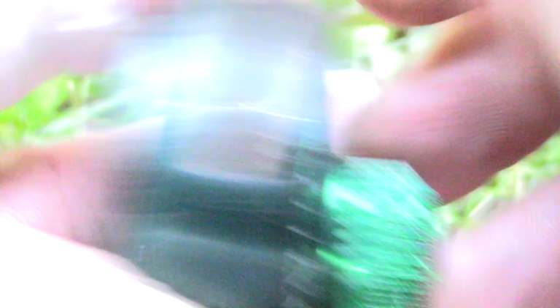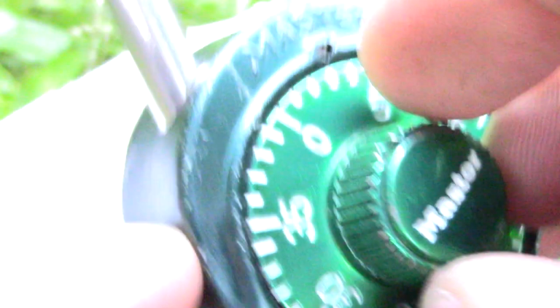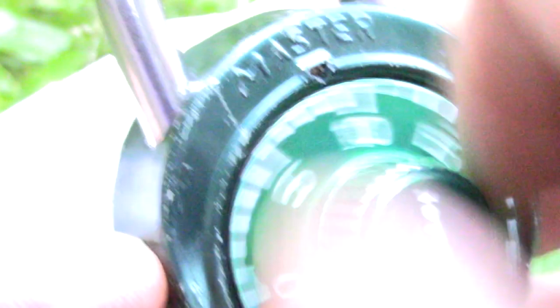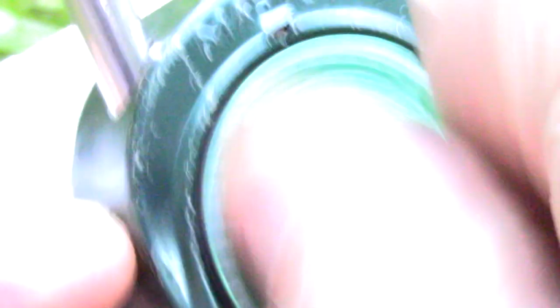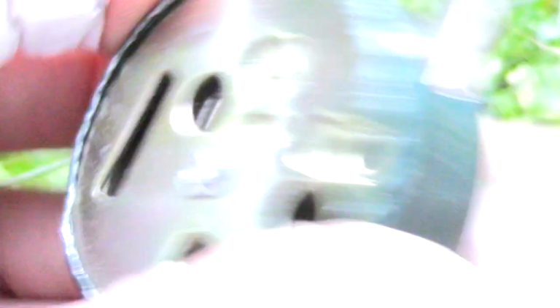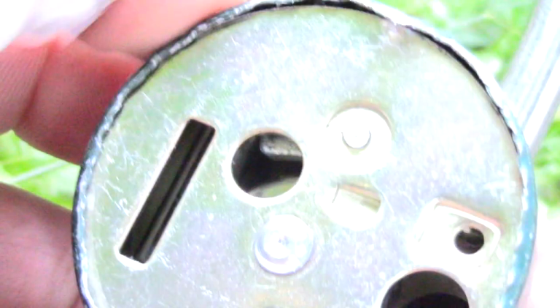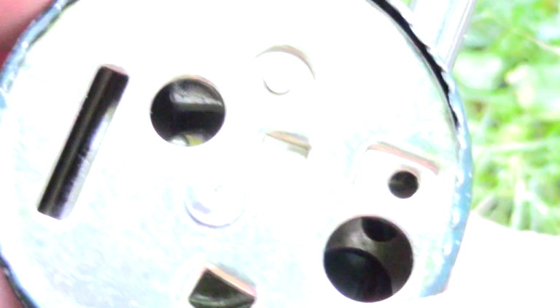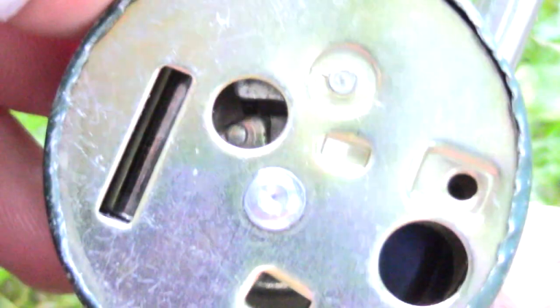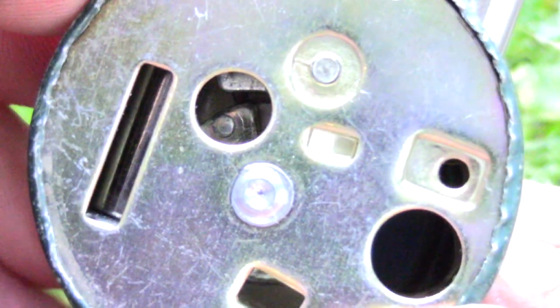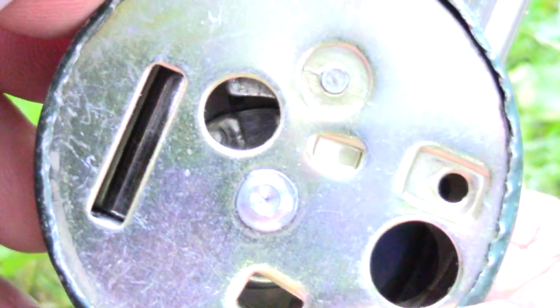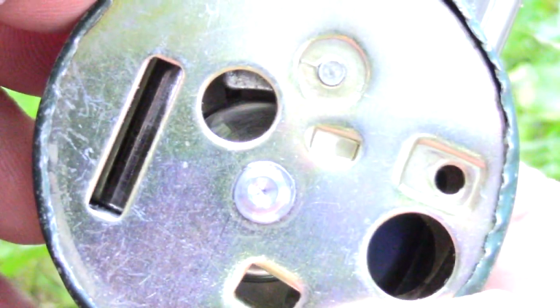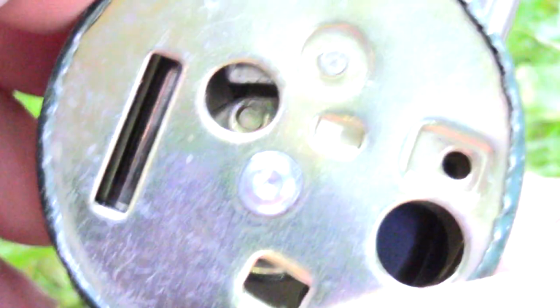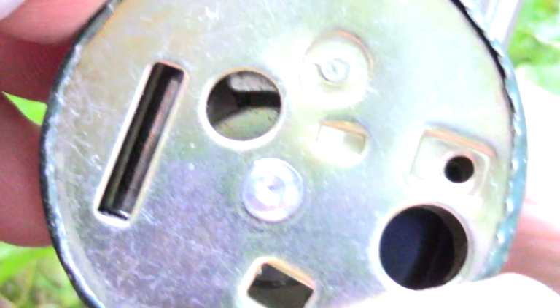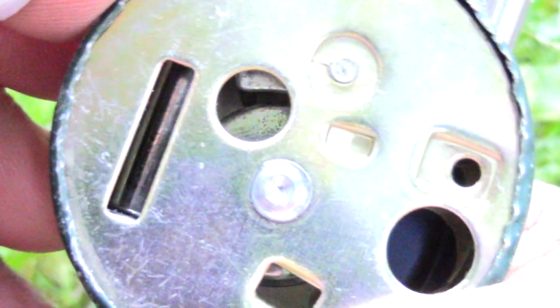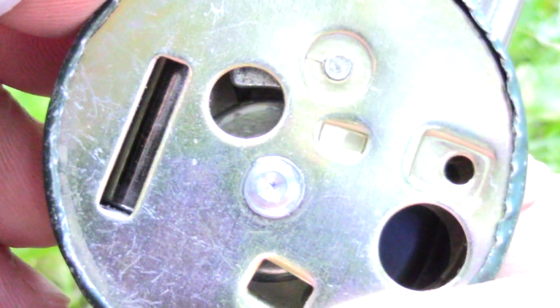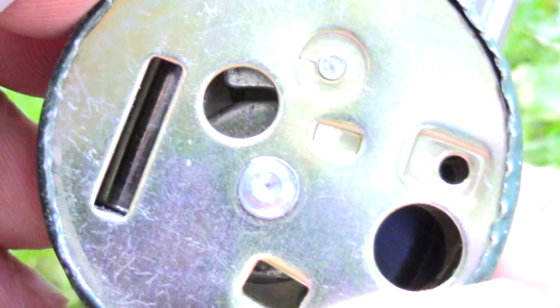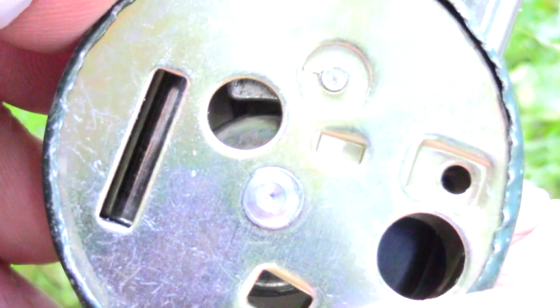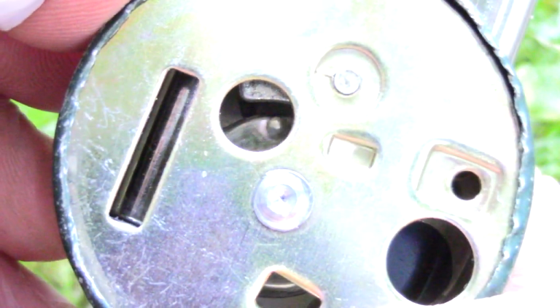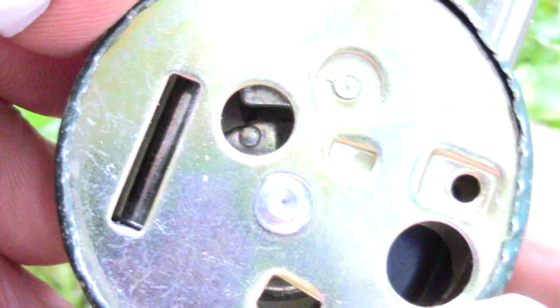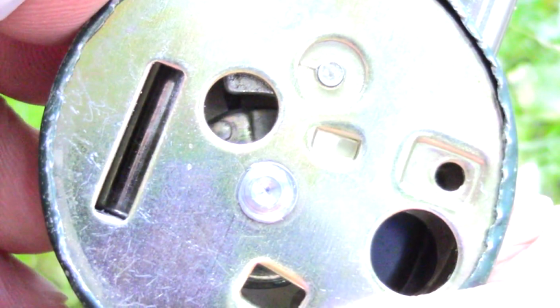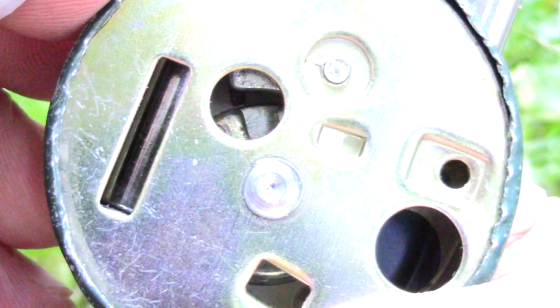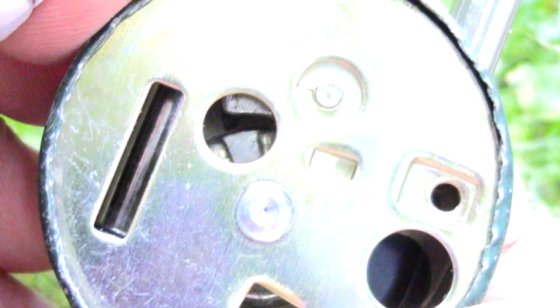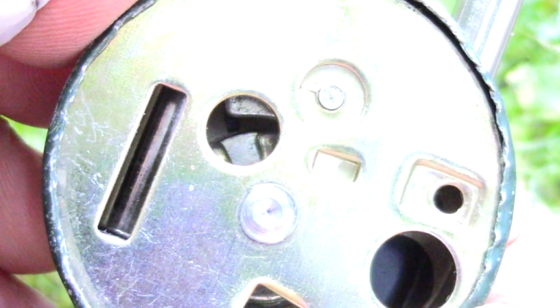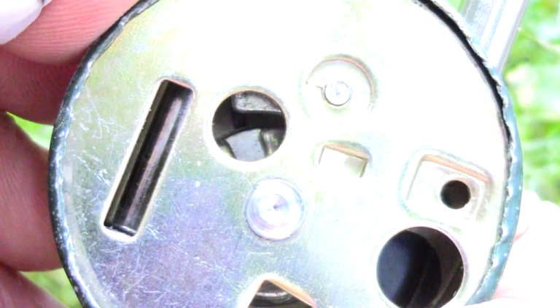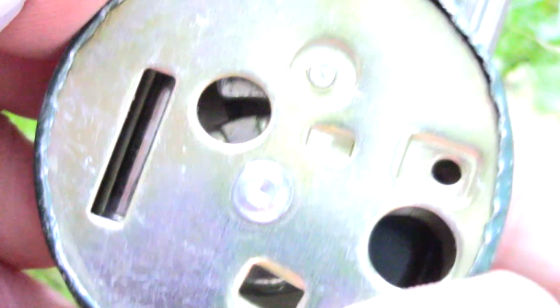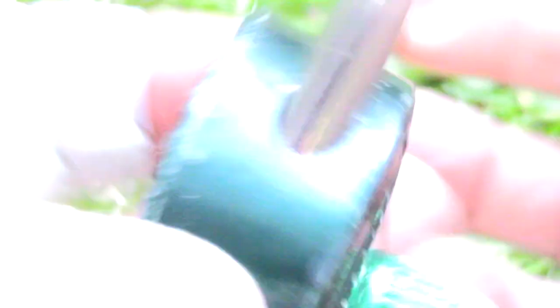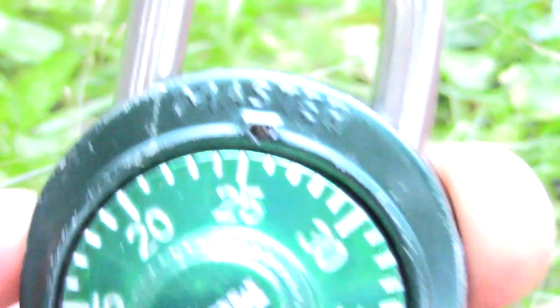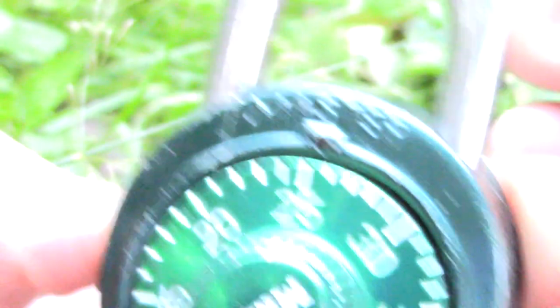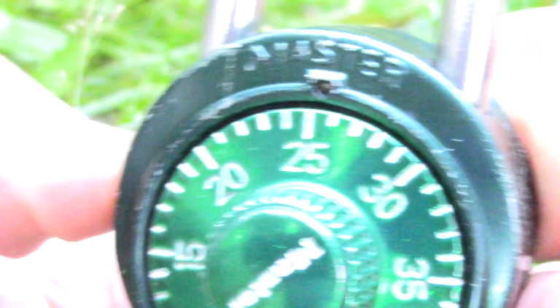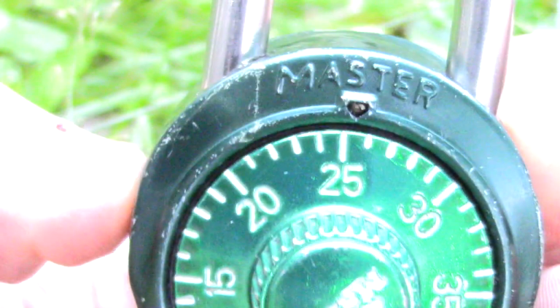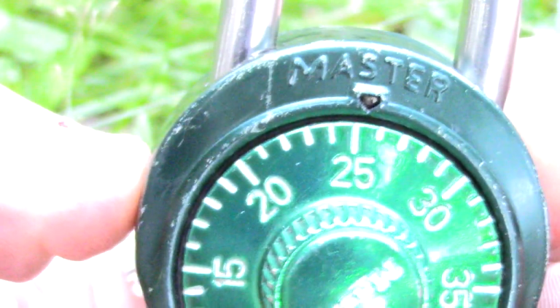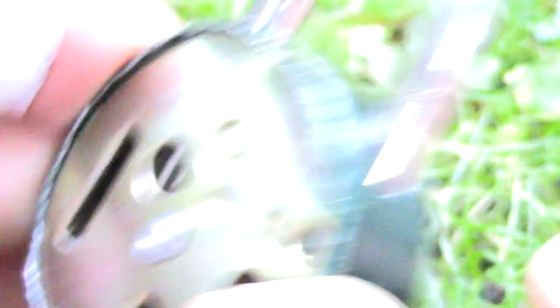I'll just turn it to the right a couple of times — there was the gate. The first disk is spinning. I adjust the gate and now we can read the first number: it's about 25.